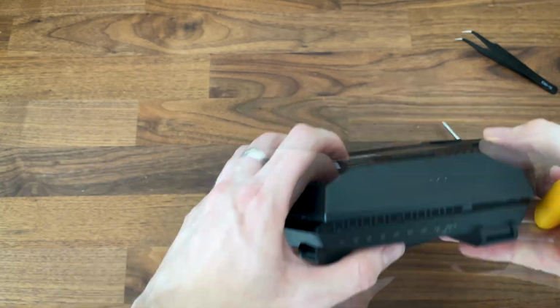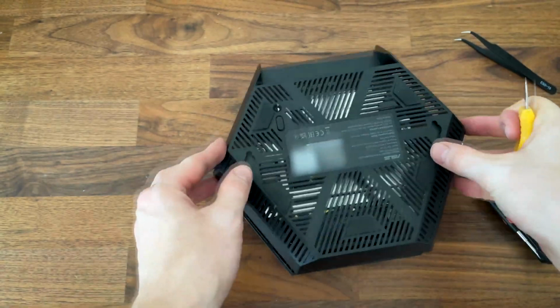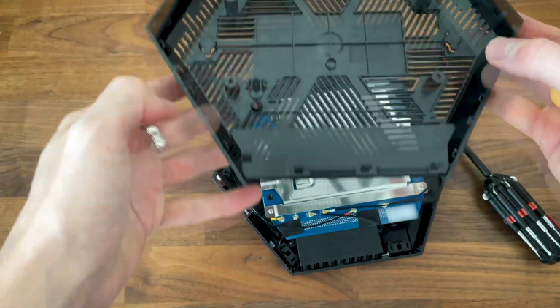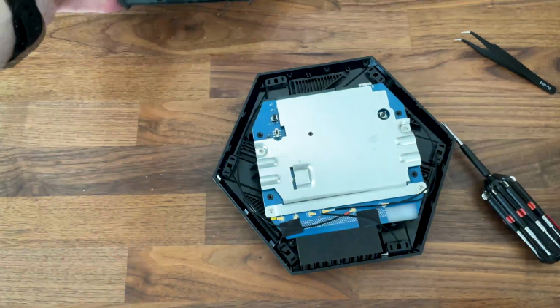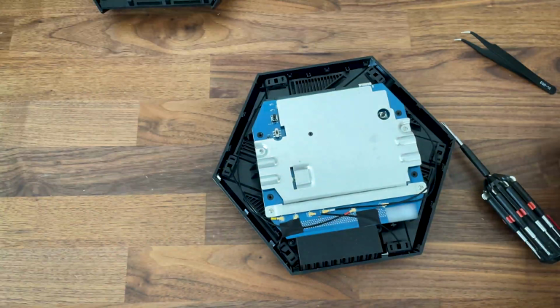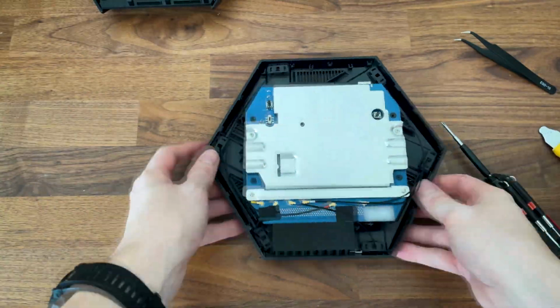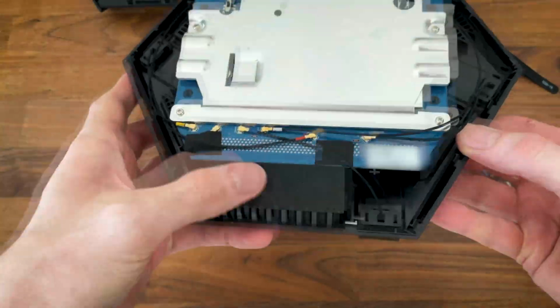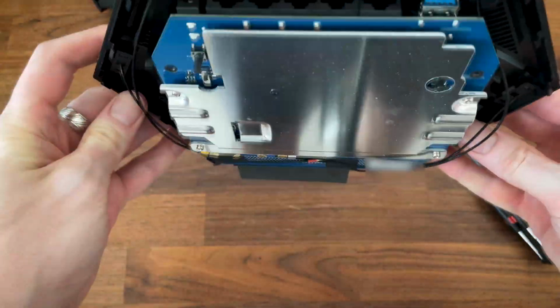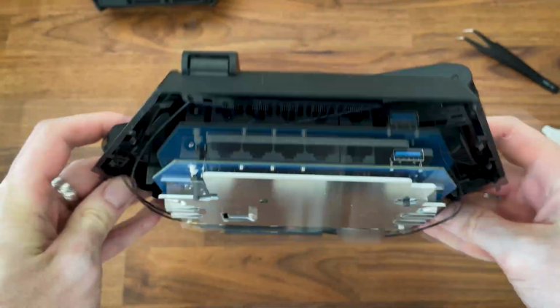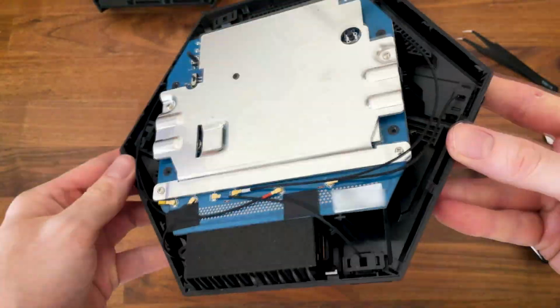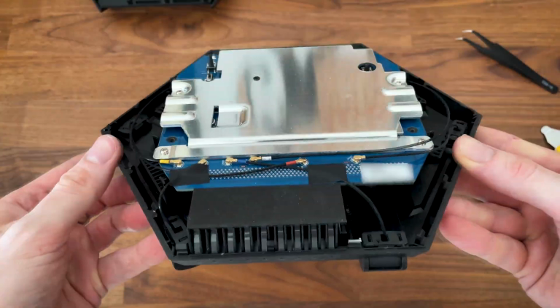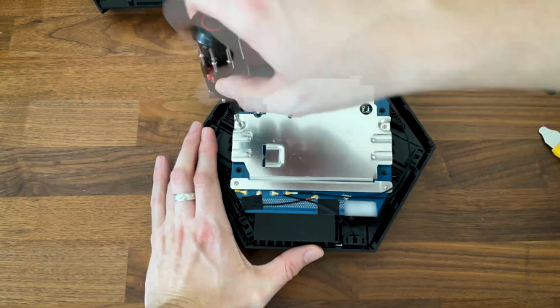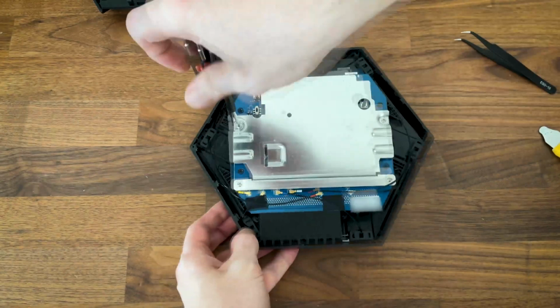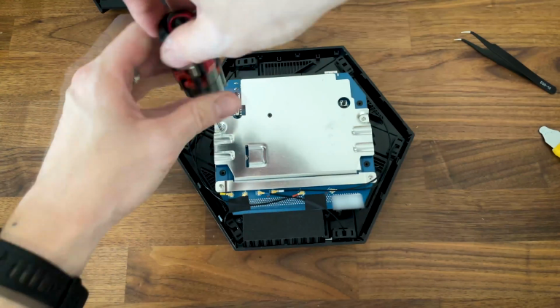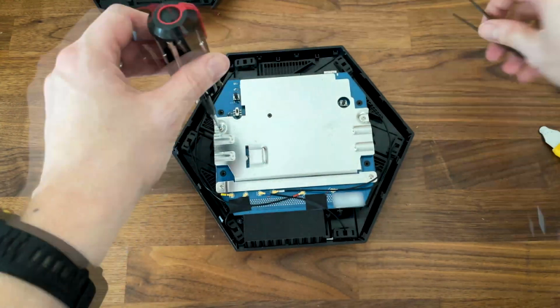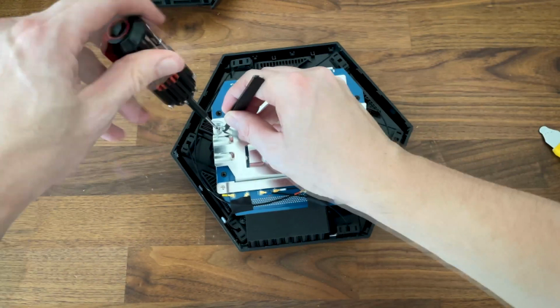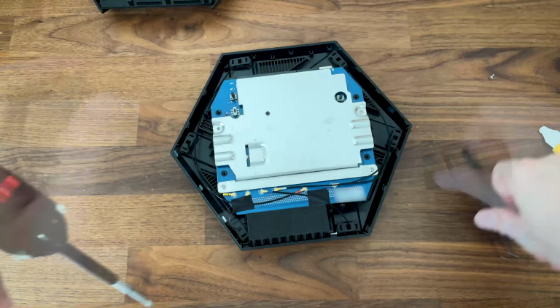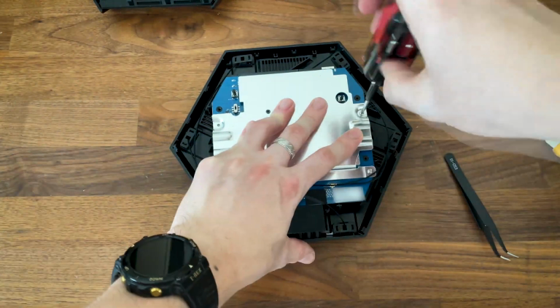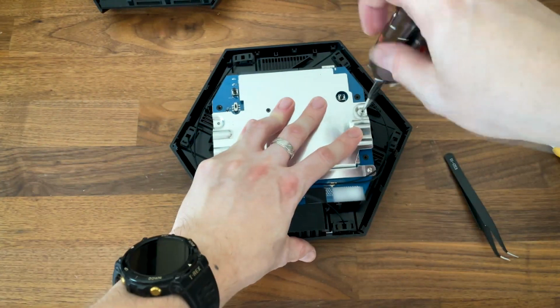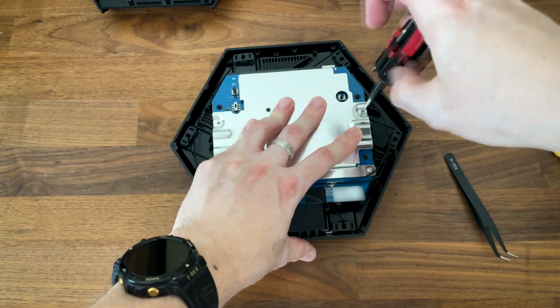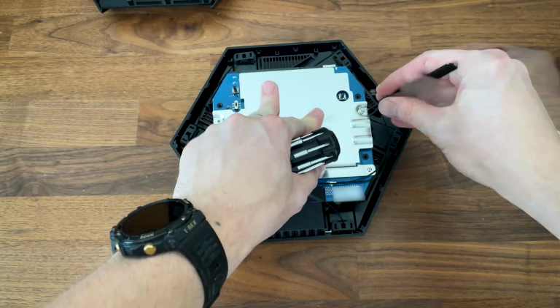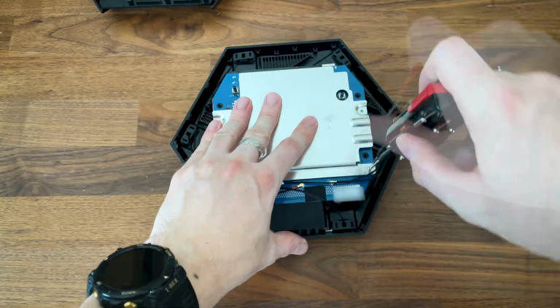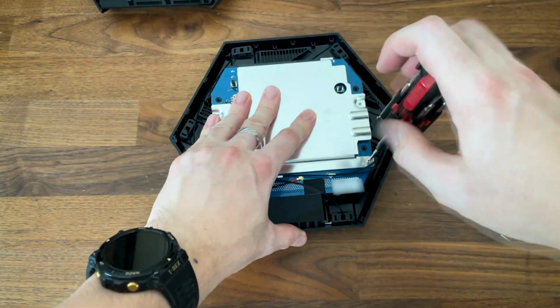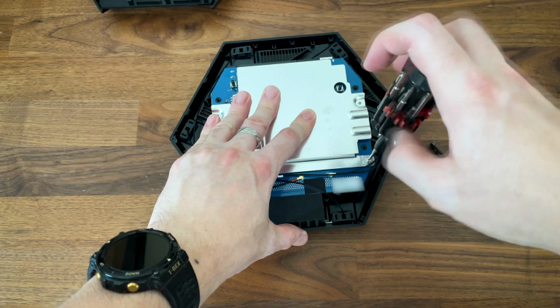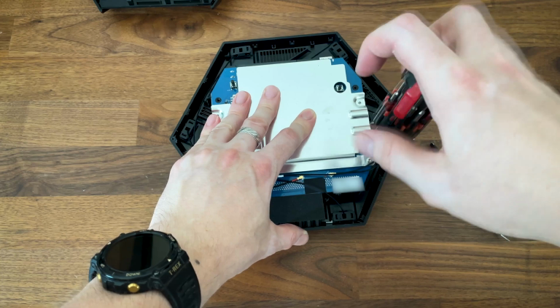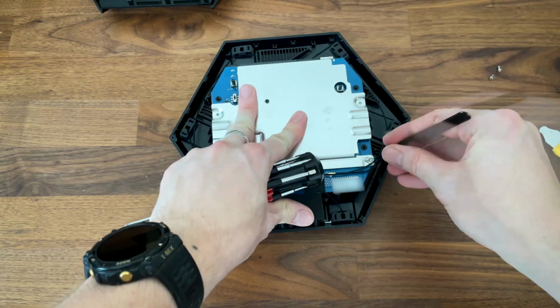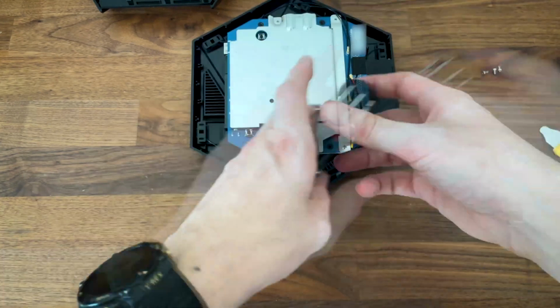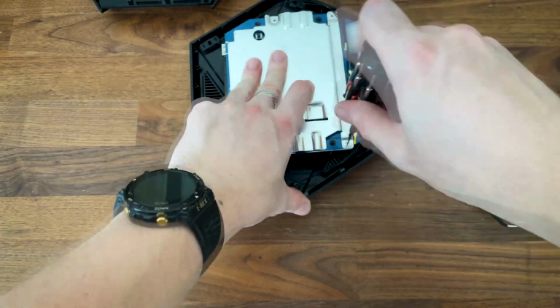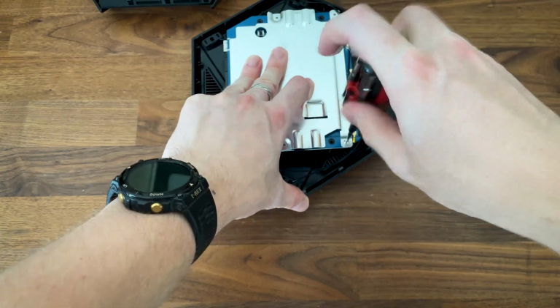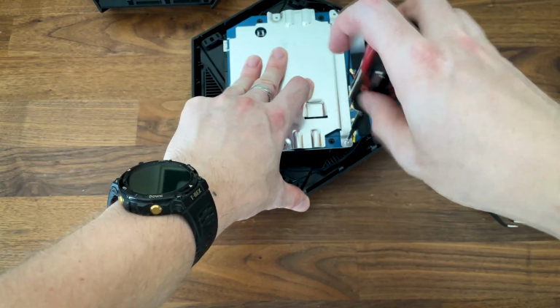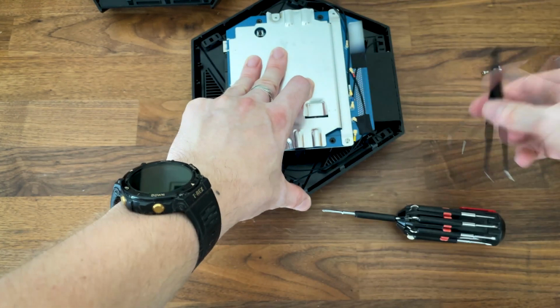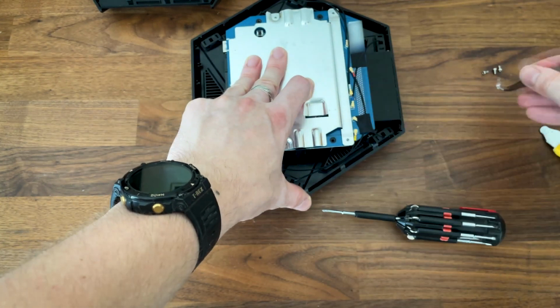We should now be able to see the bottom of the PCB with a fairly large heat spreader at the top. I removed the four screws to get it out, but it's still held on the other side by another set of four screws, so we need to first detach the PCB from the case.